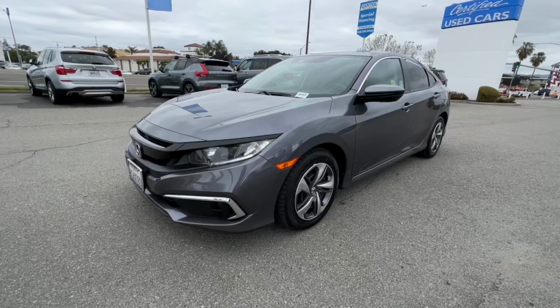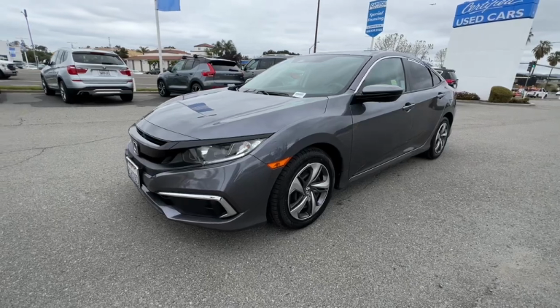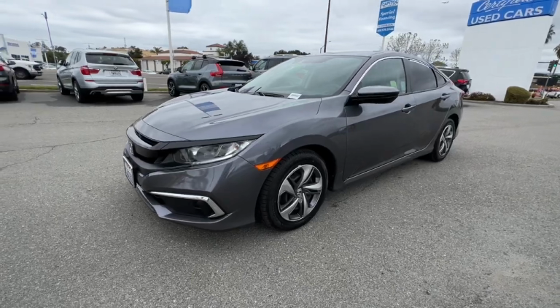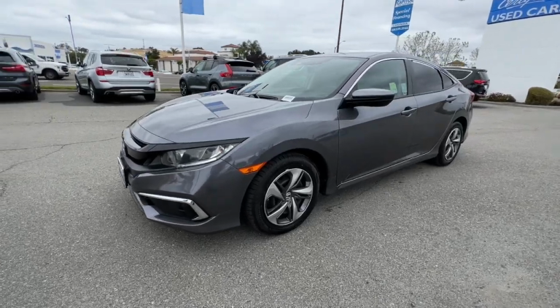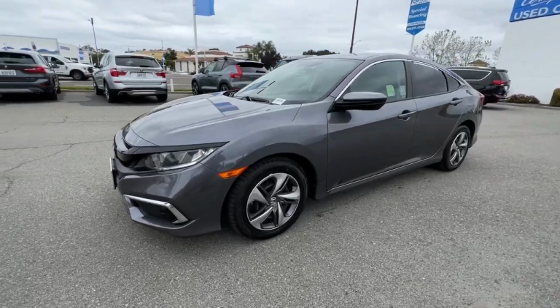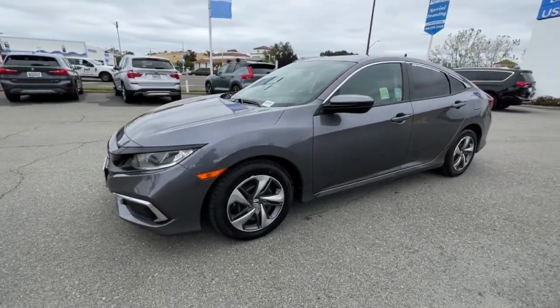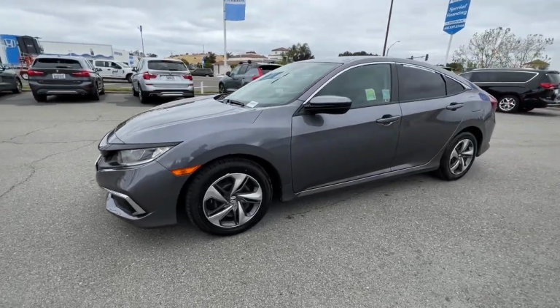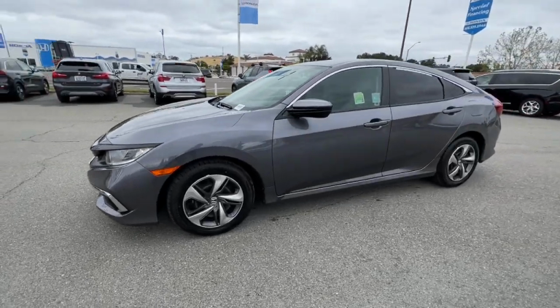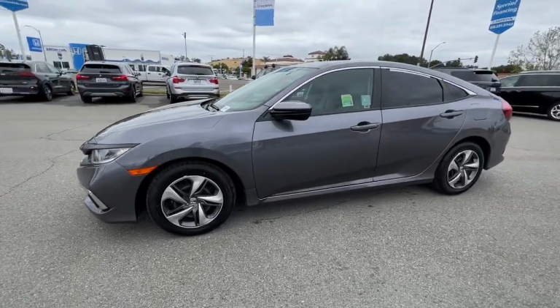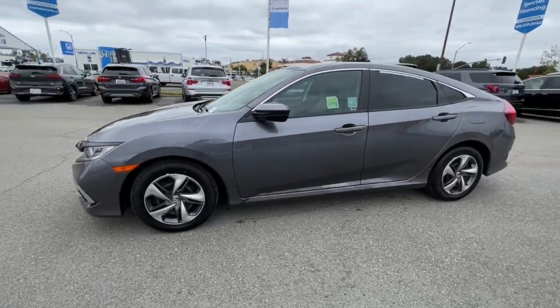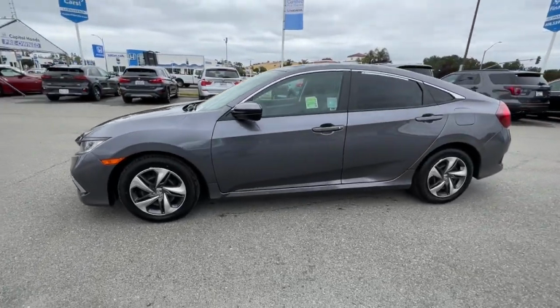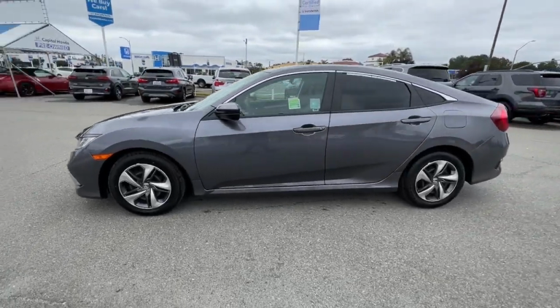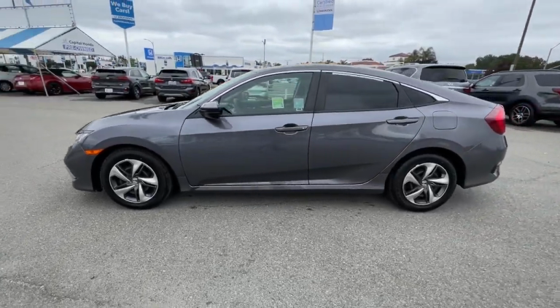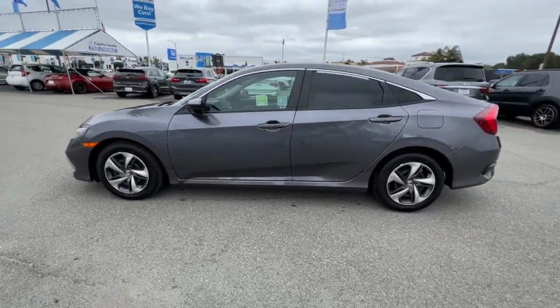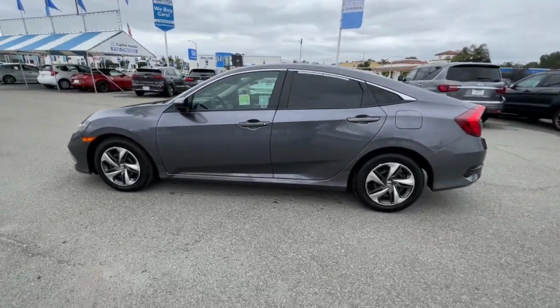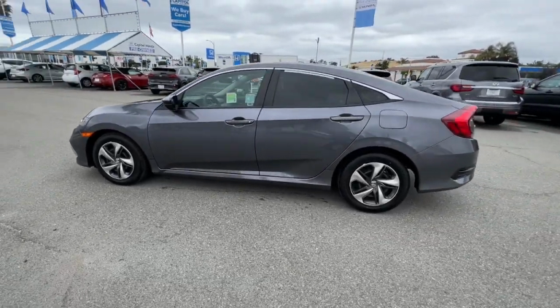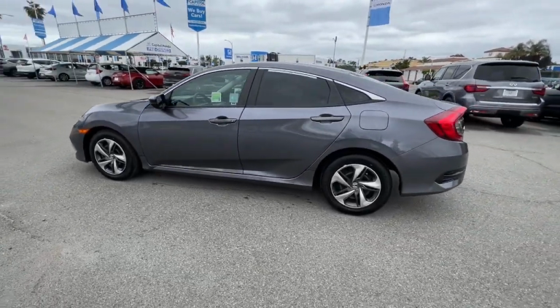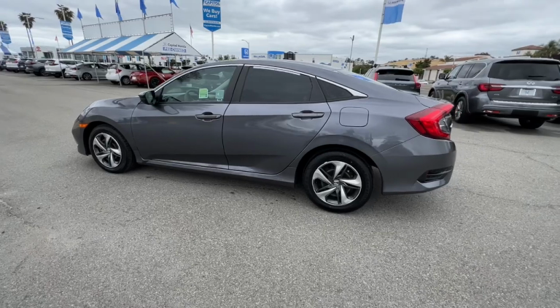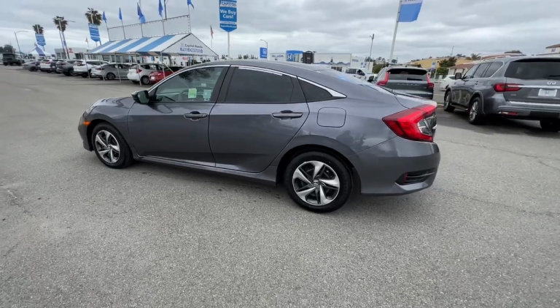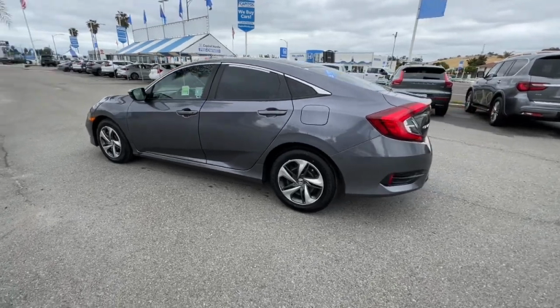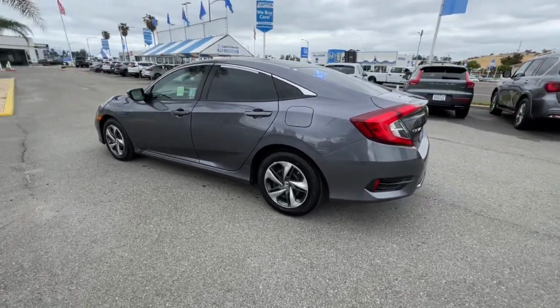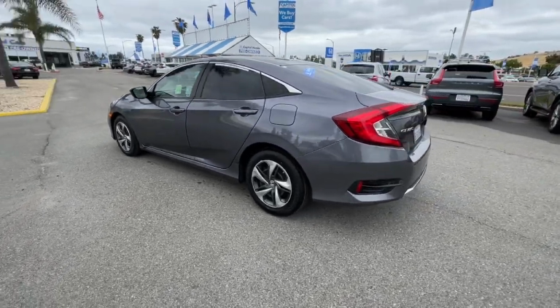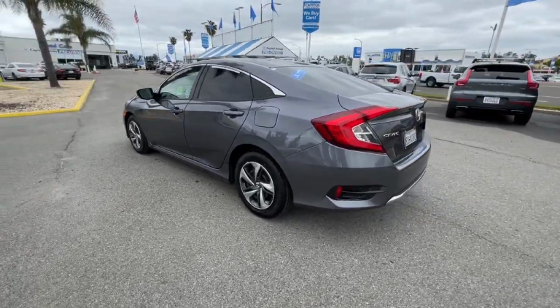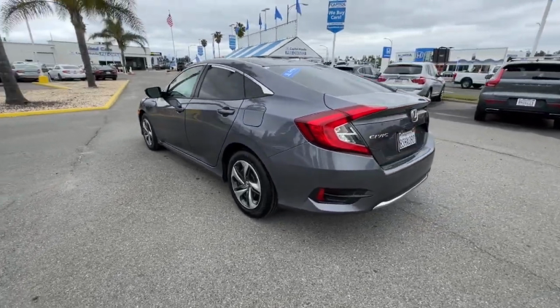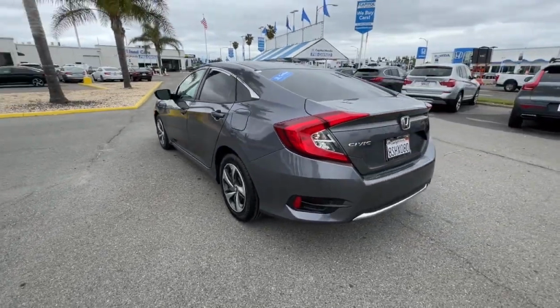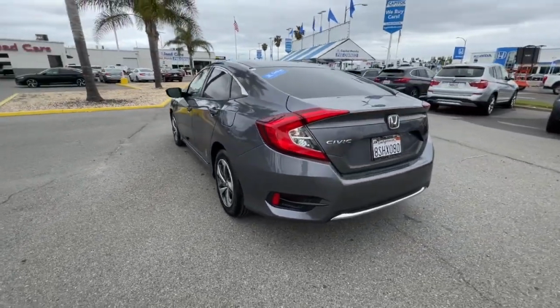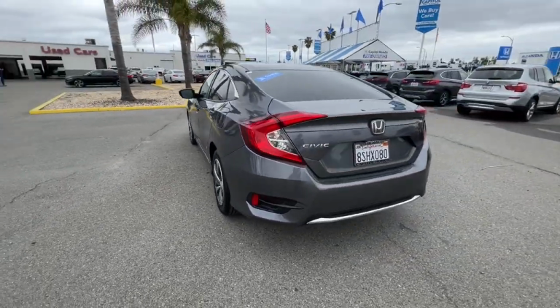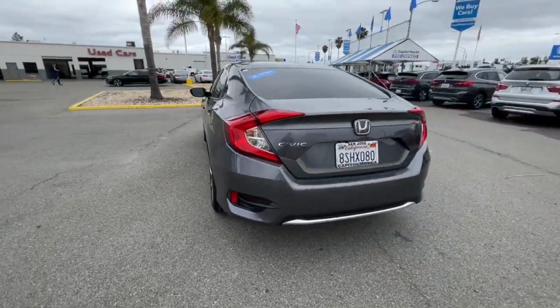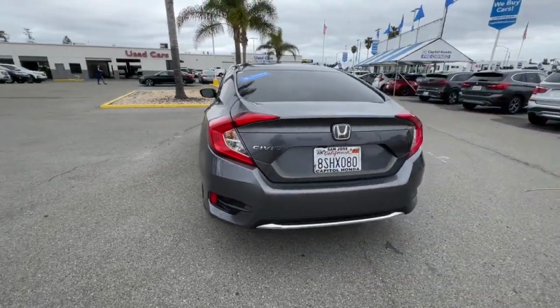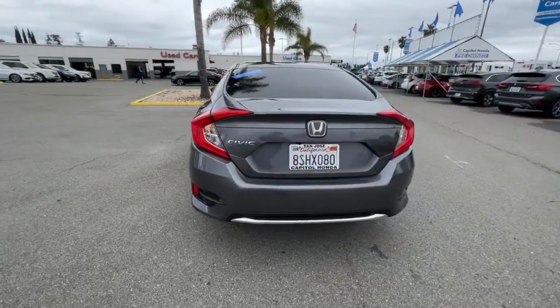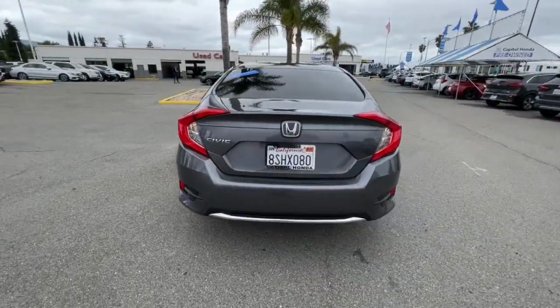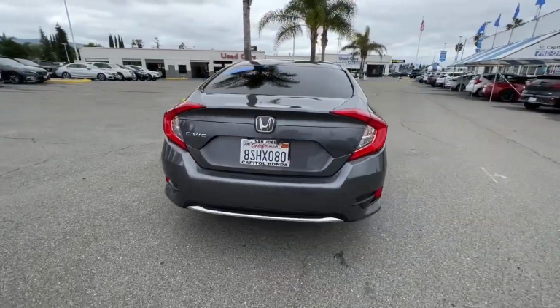Your next car could be the 2020 Honda Civic. With less than 40,000 miles on the odometer, this vehicle provides excellent value.